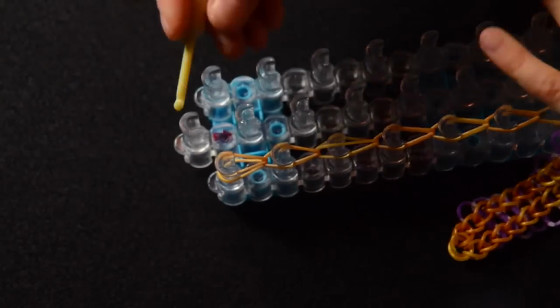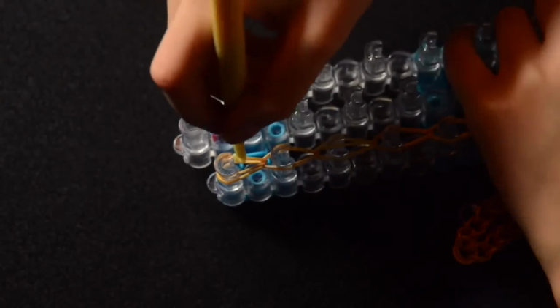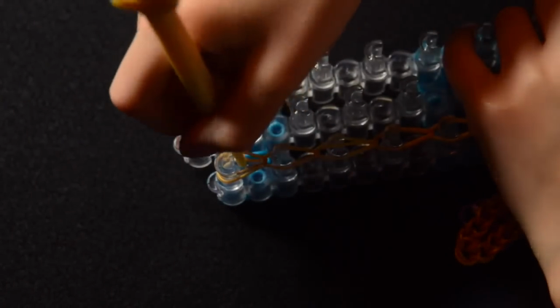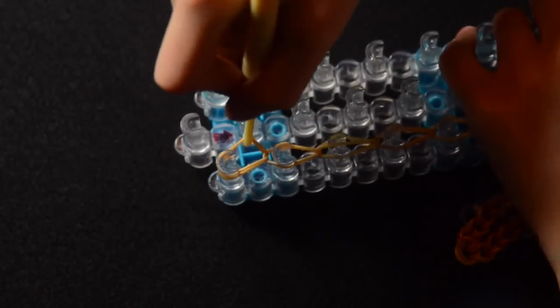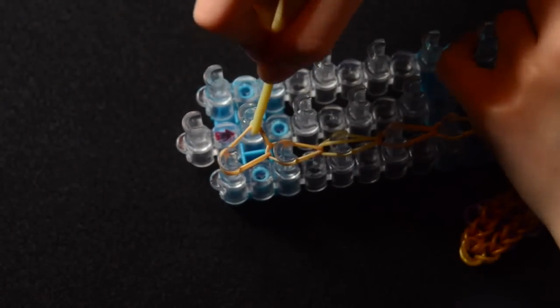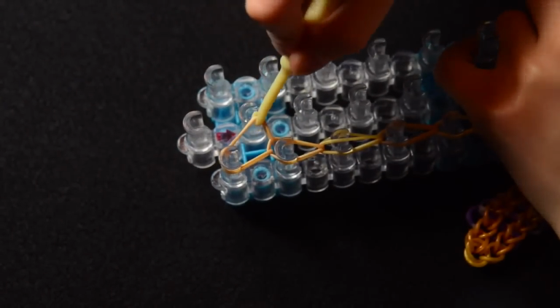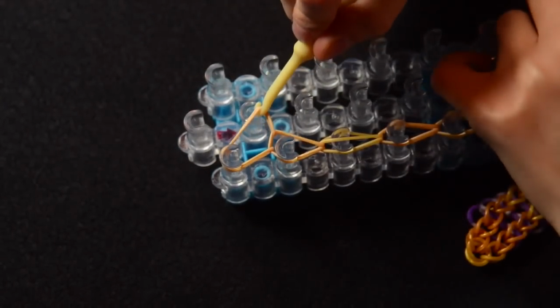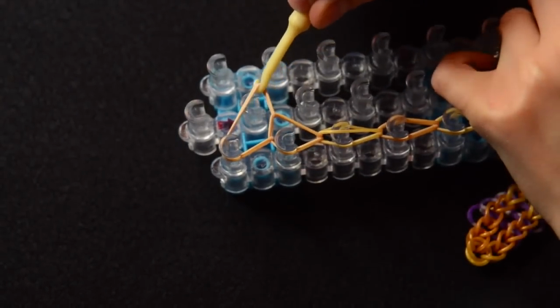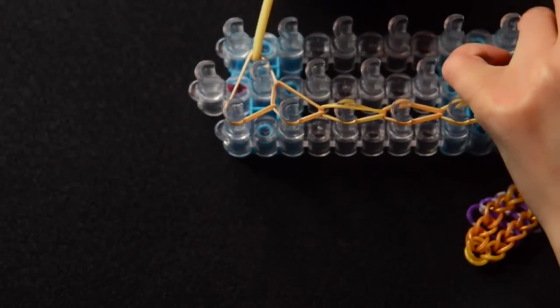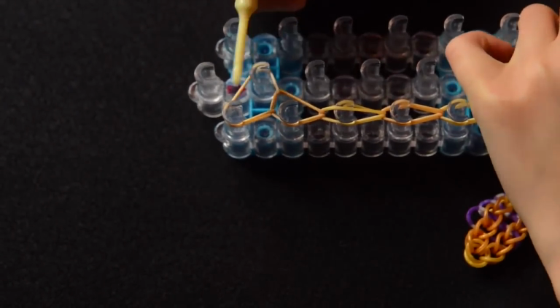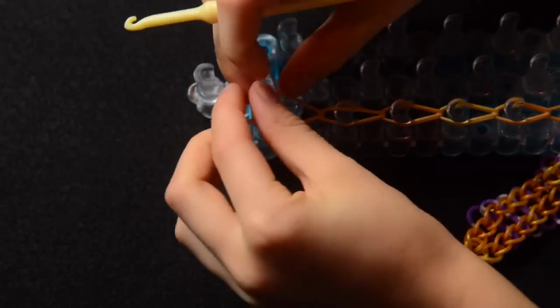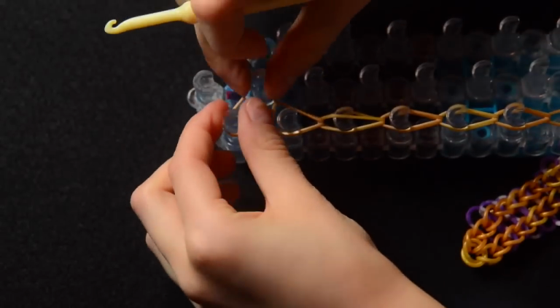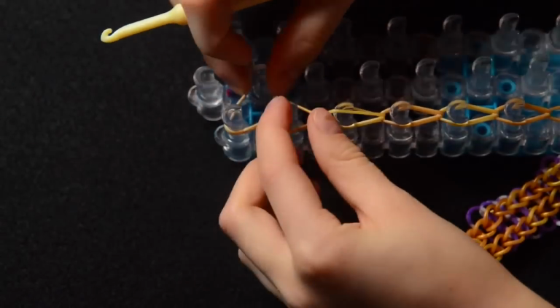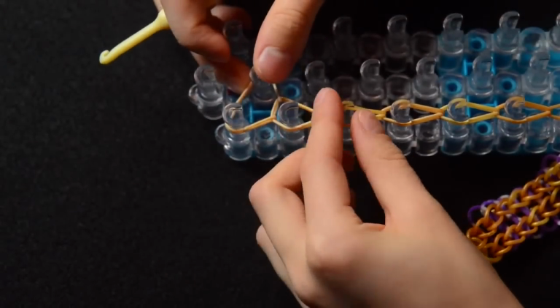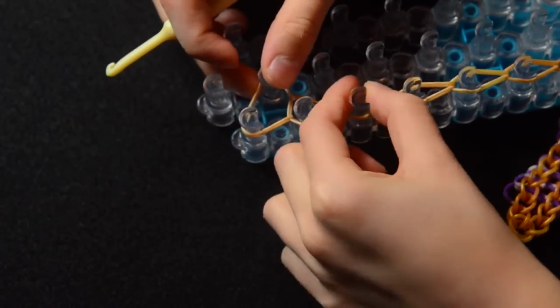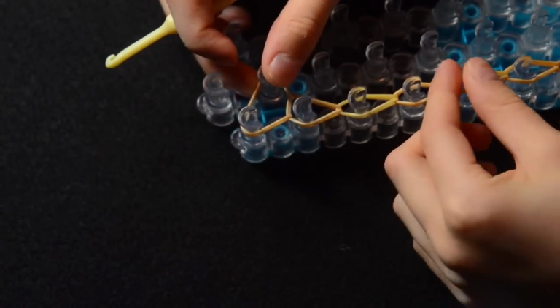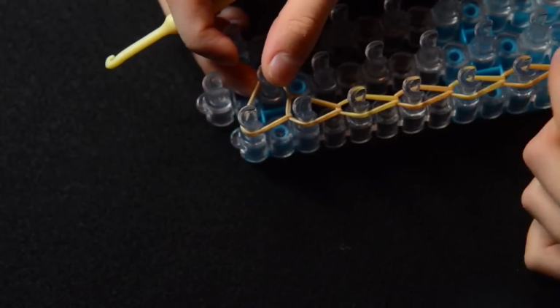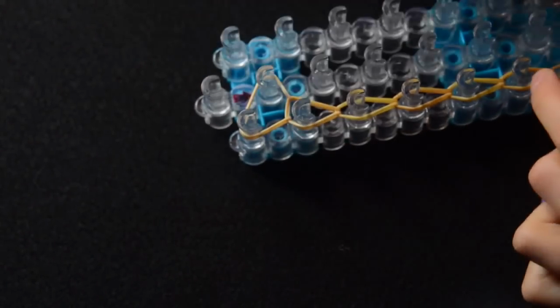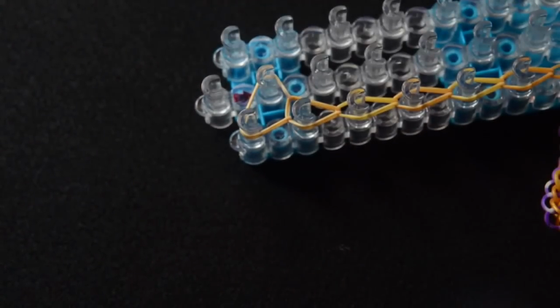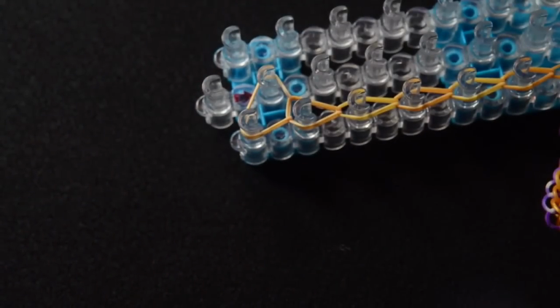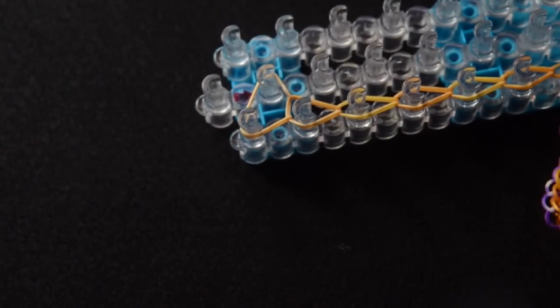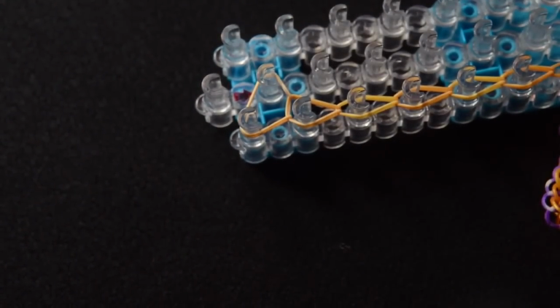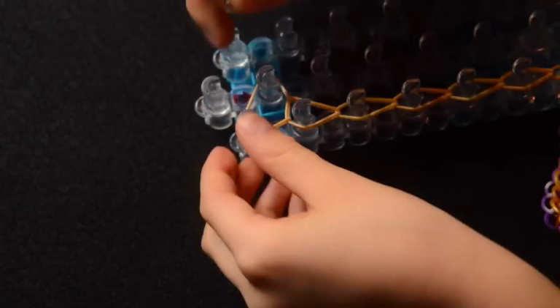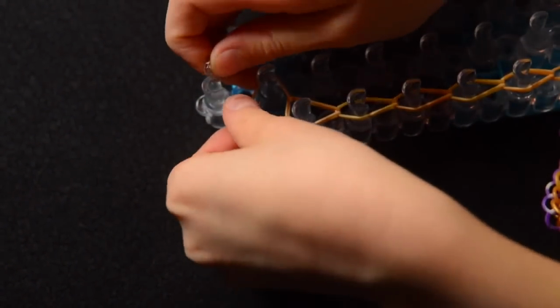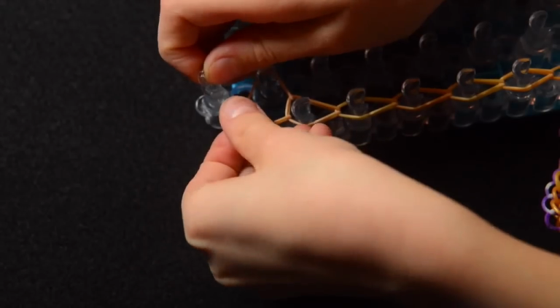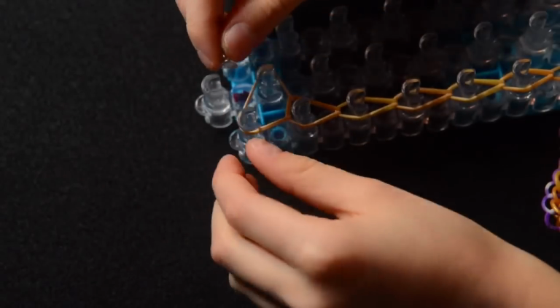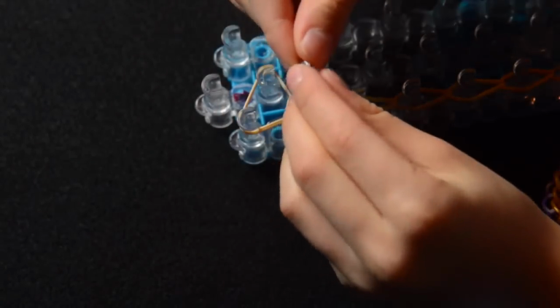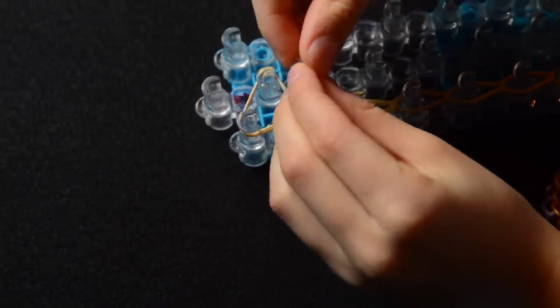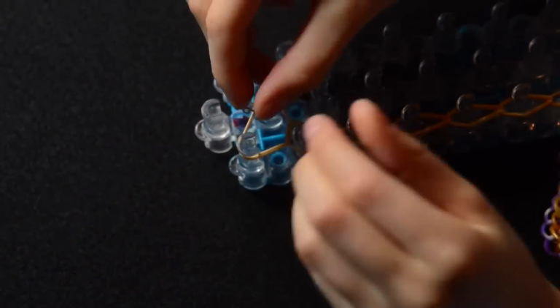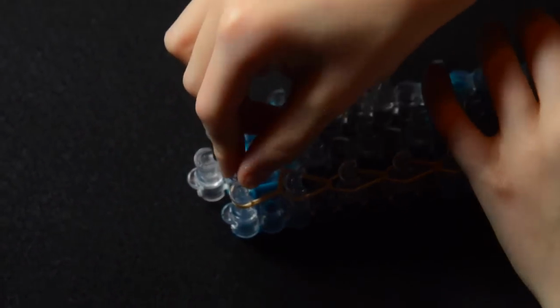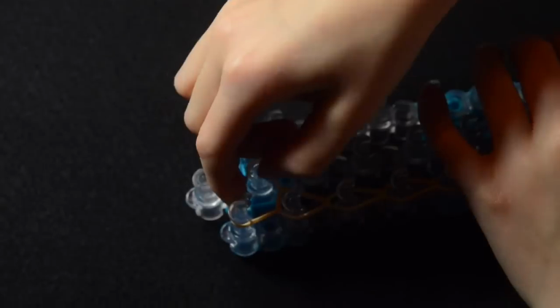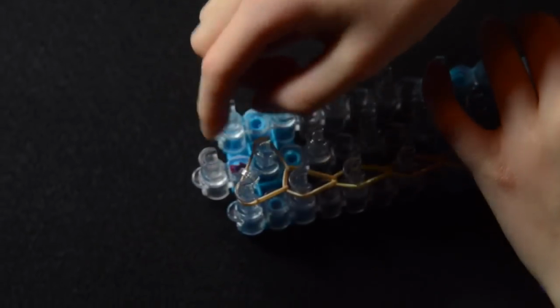Now we're going to take this part, stretch it onto the middle peg, push them down, take our C-clip, just bunch this up here, and attach it to this.